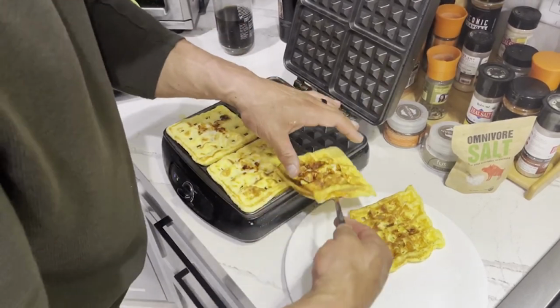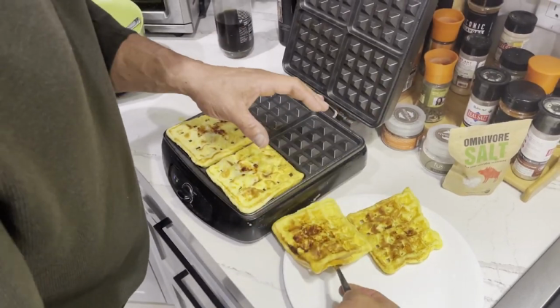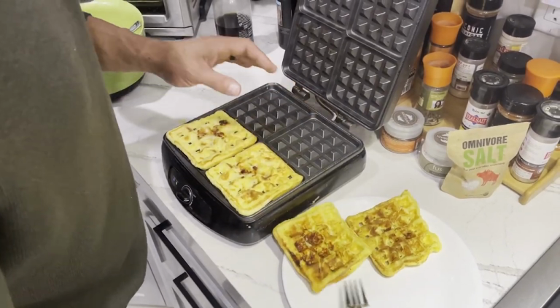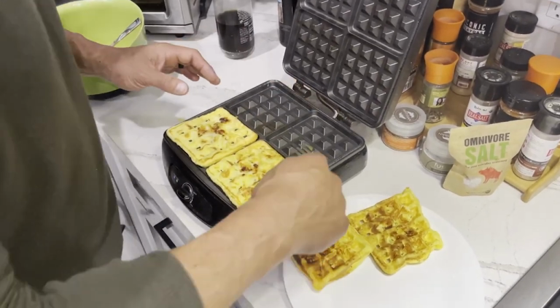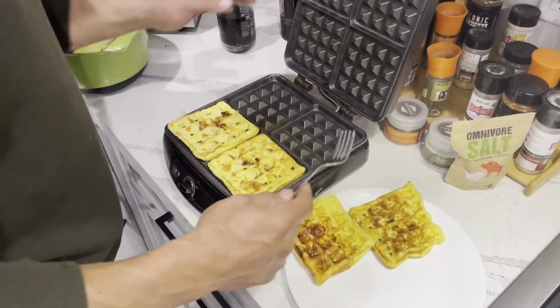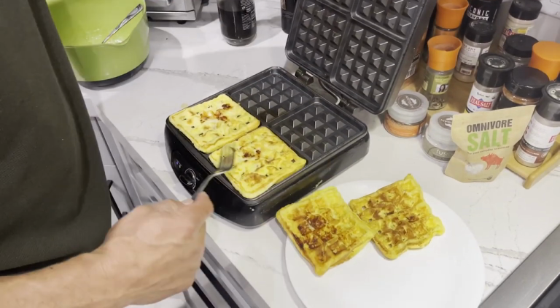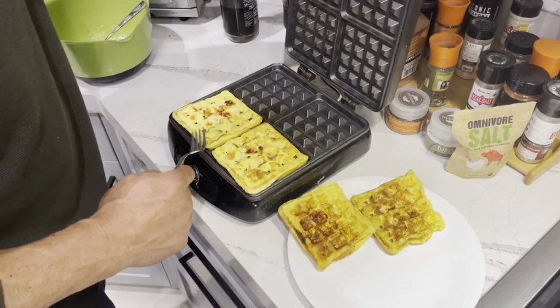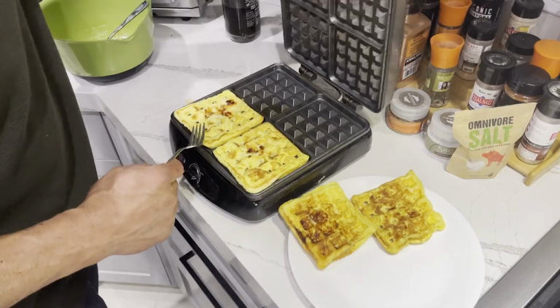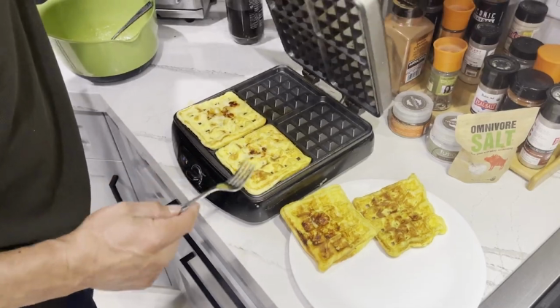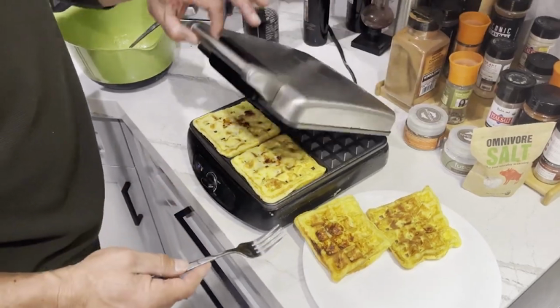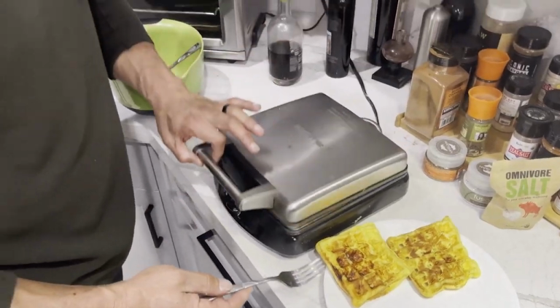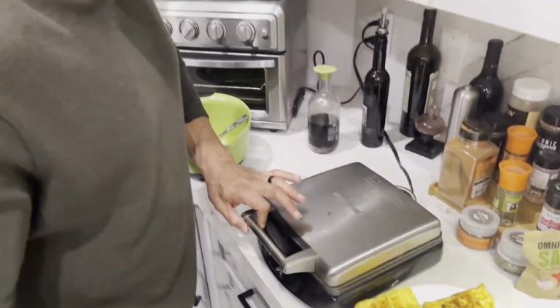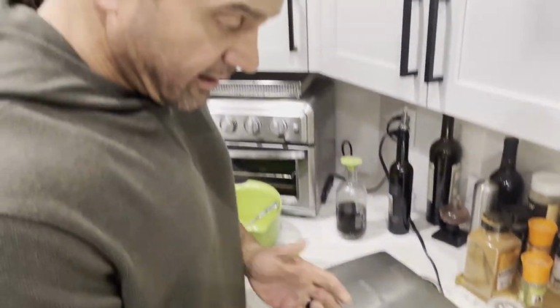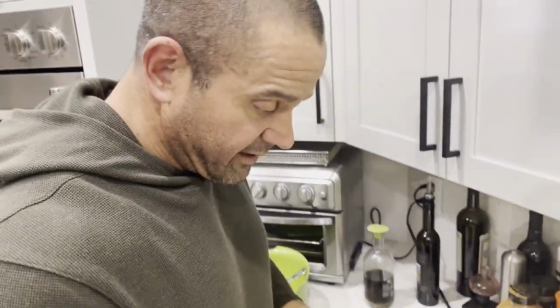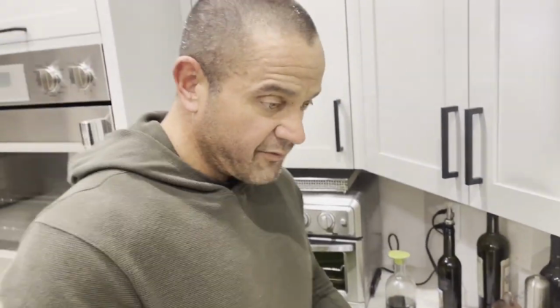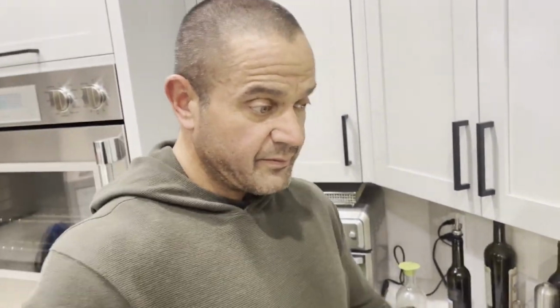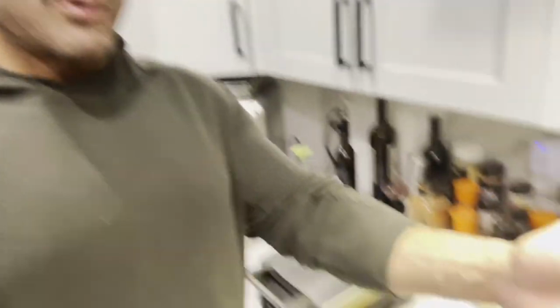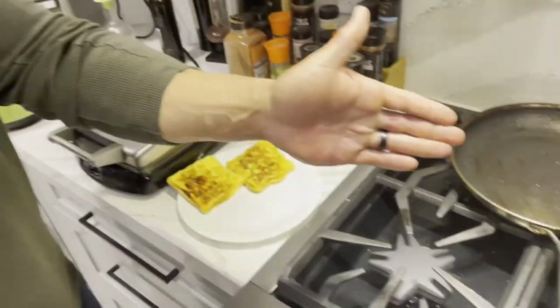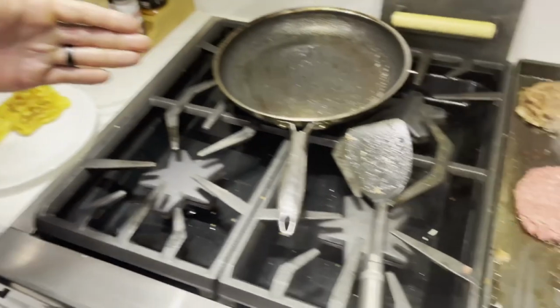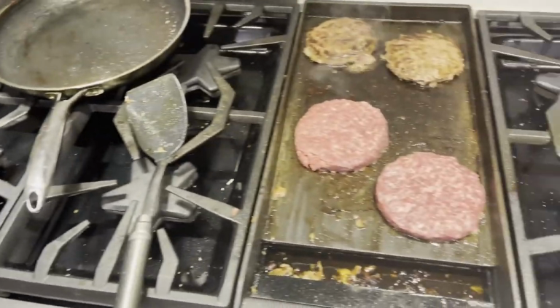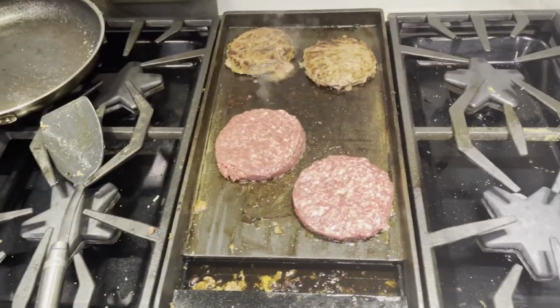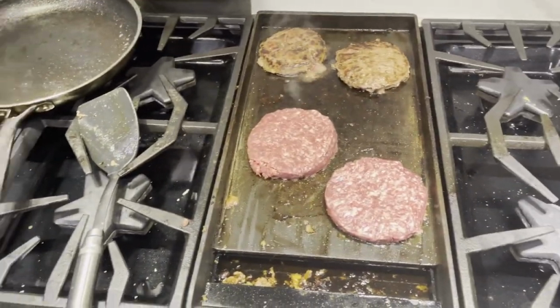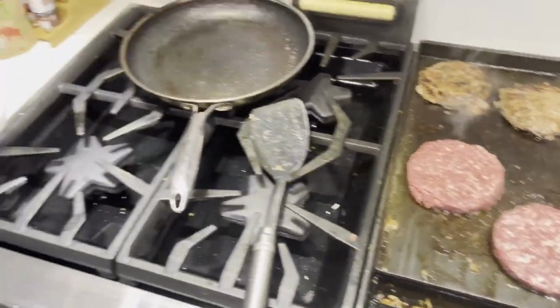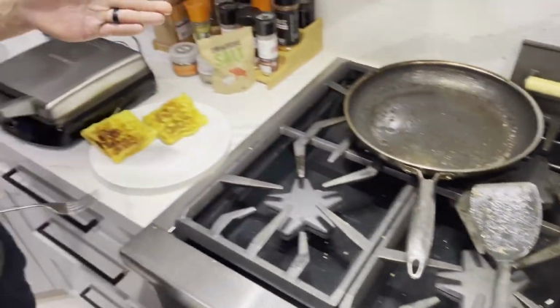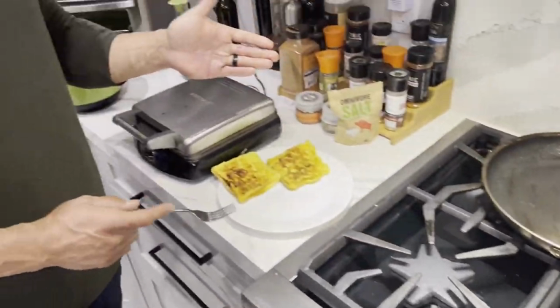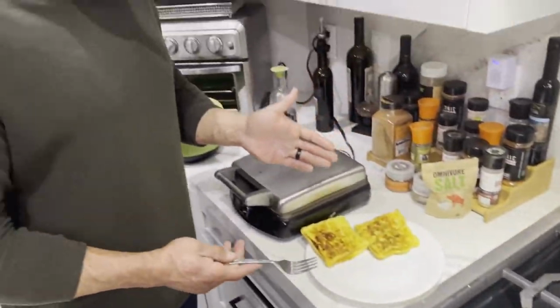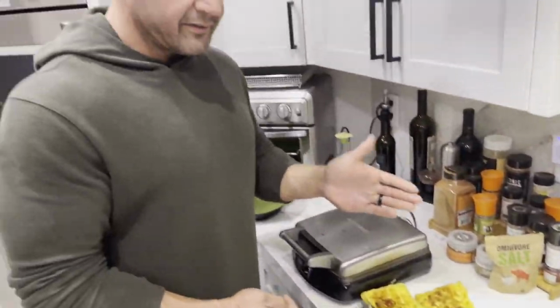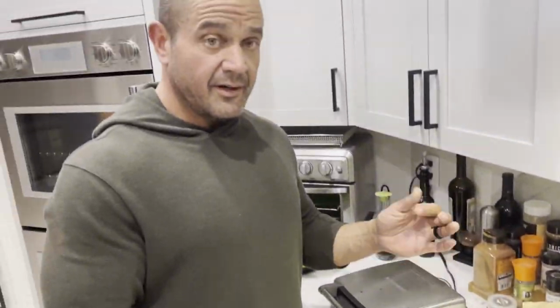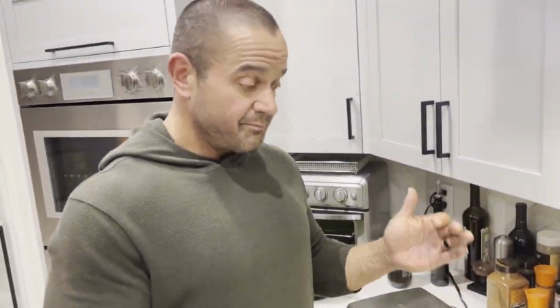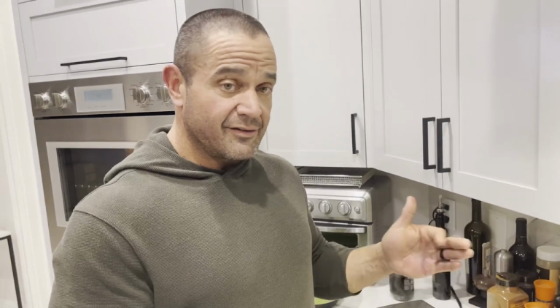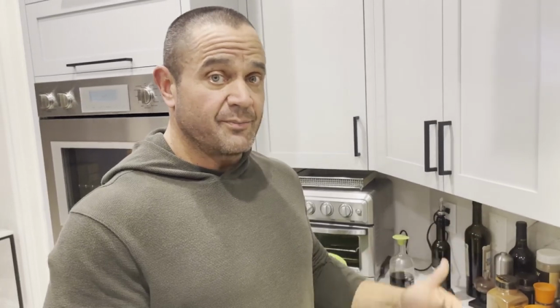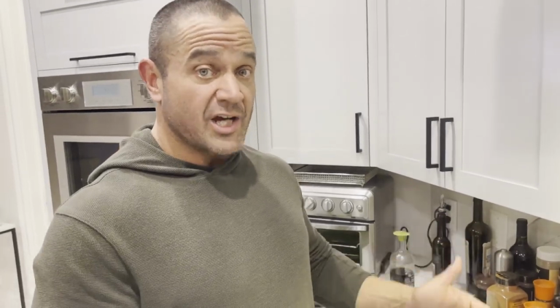Be a little careful with them. I think these guys might need a little bit more time. But there you go, we made a chaffle. We've got some burgers cooking up over here. We'll throw some cheese on there and we'll make some bacon cheeseburger chaffles.